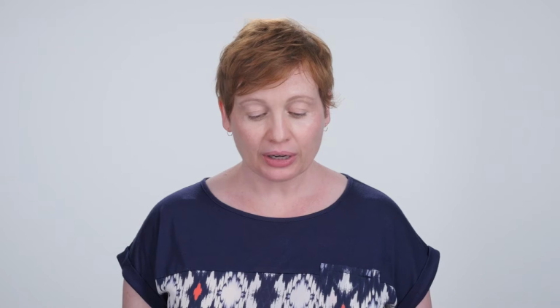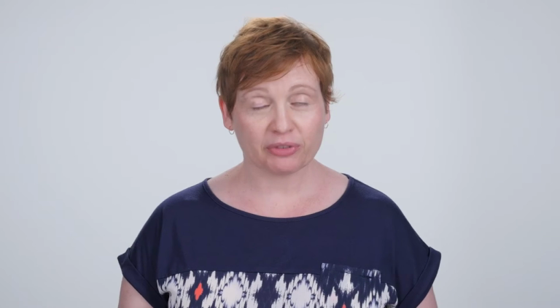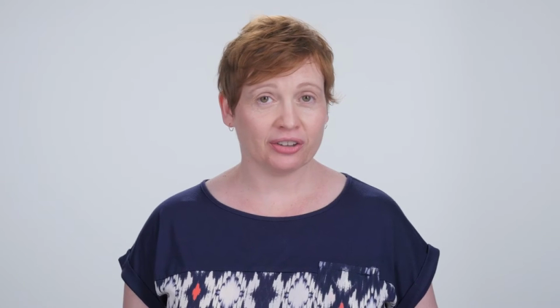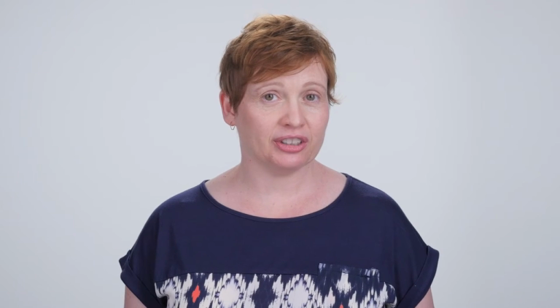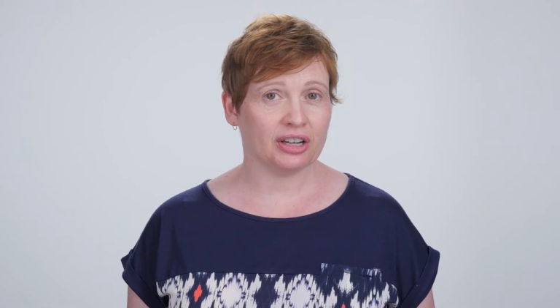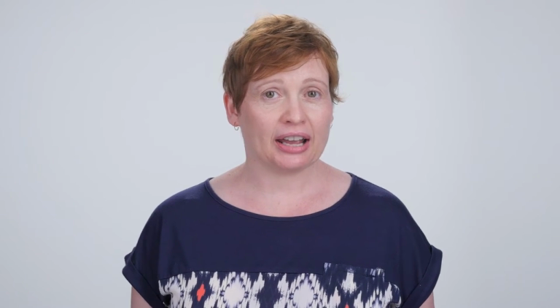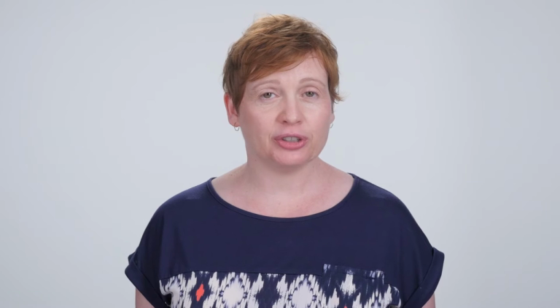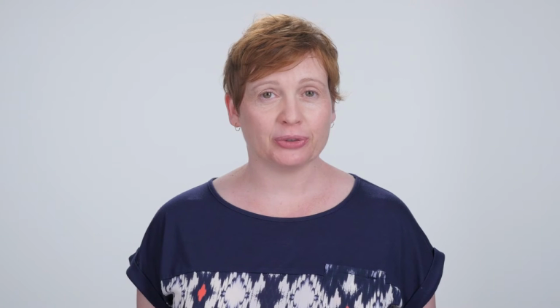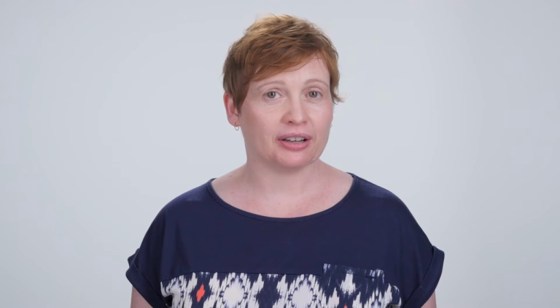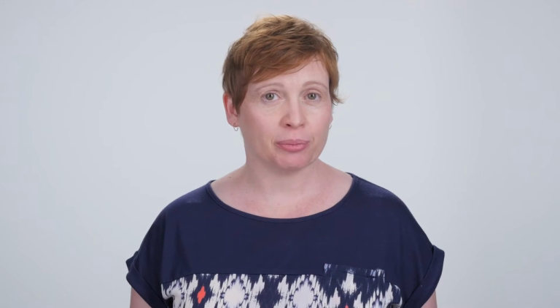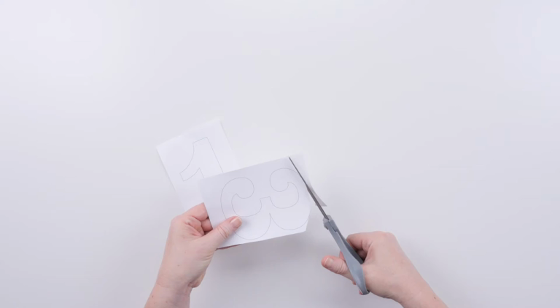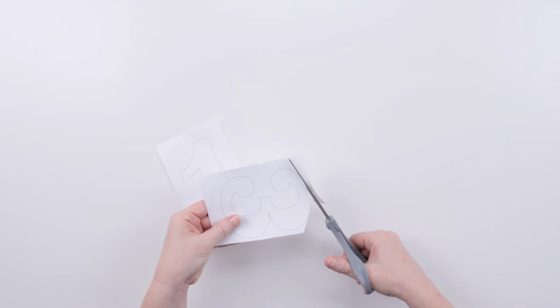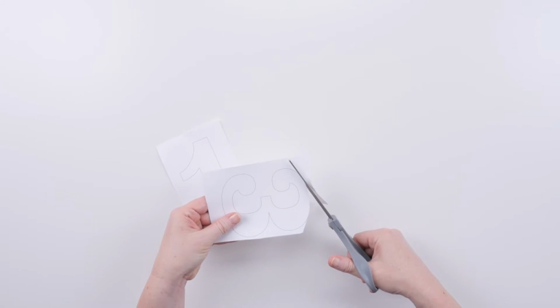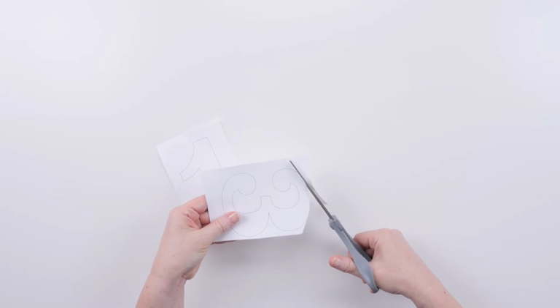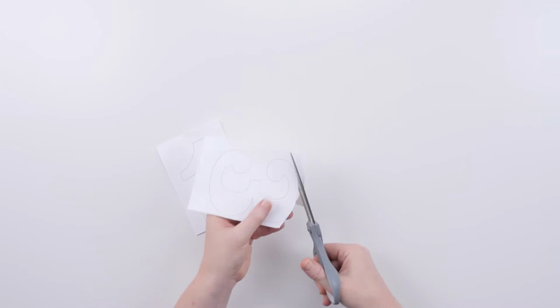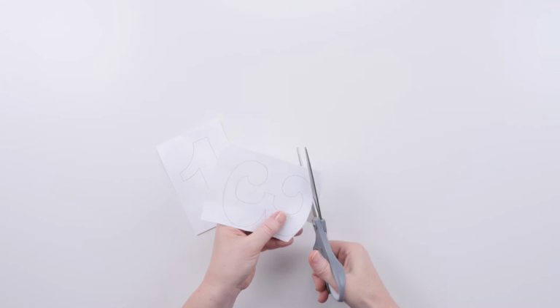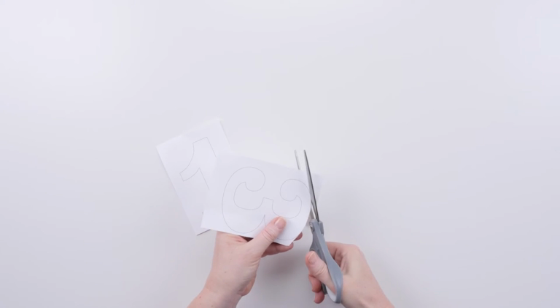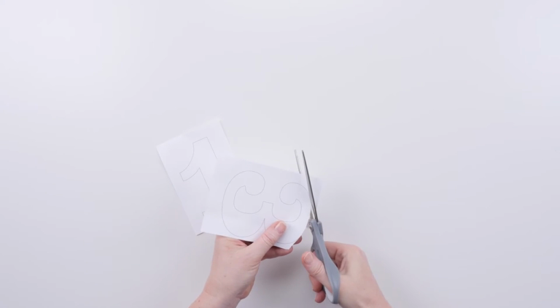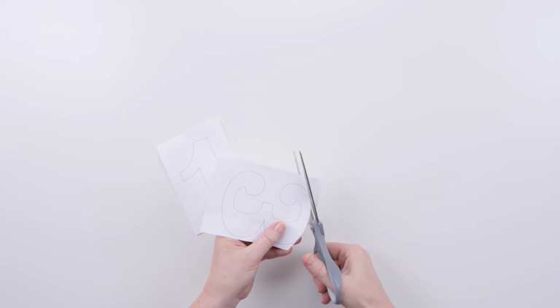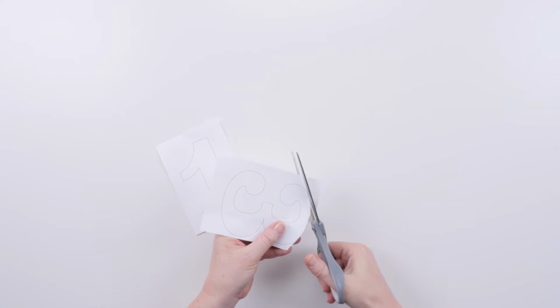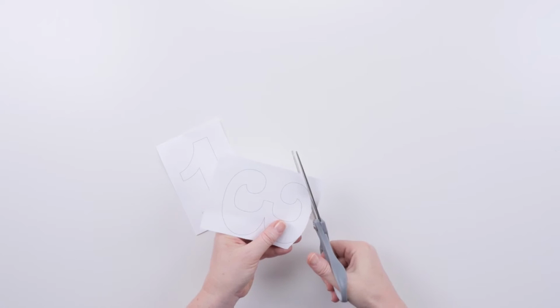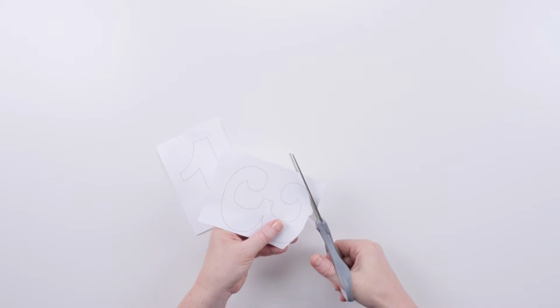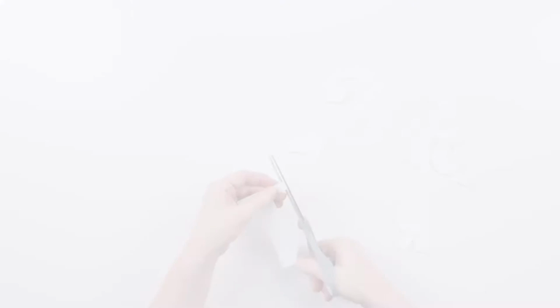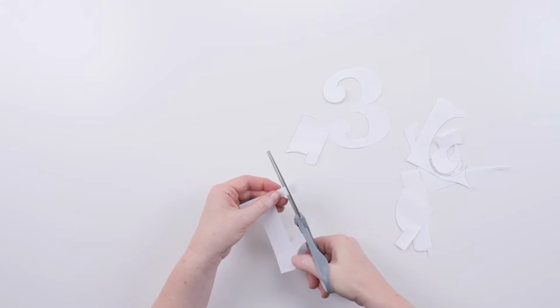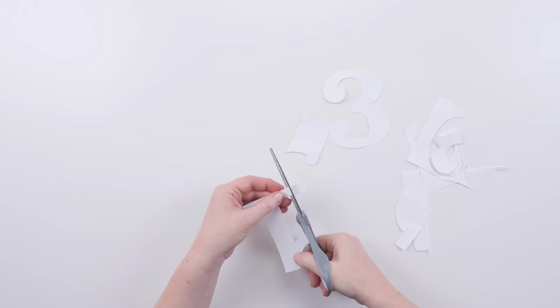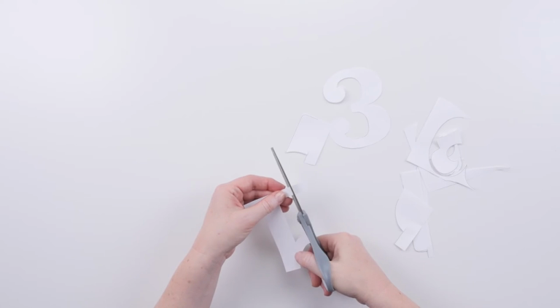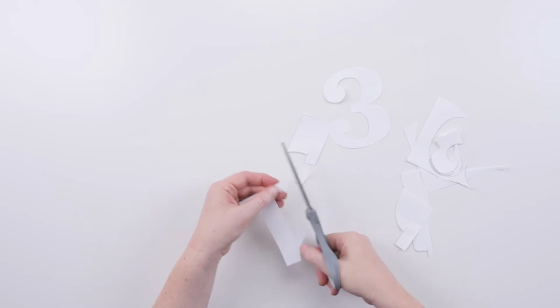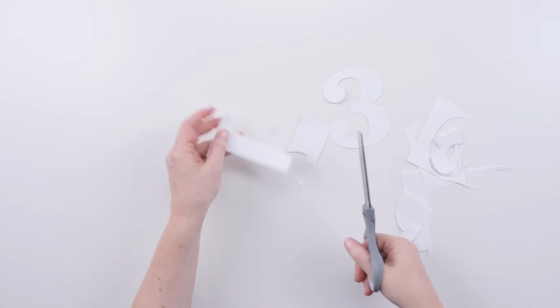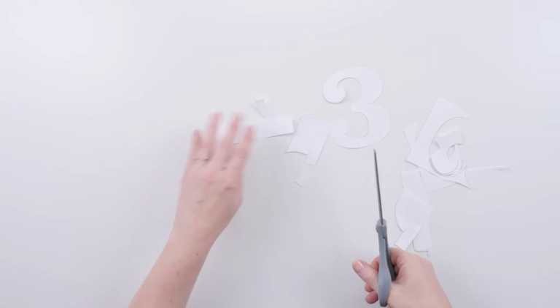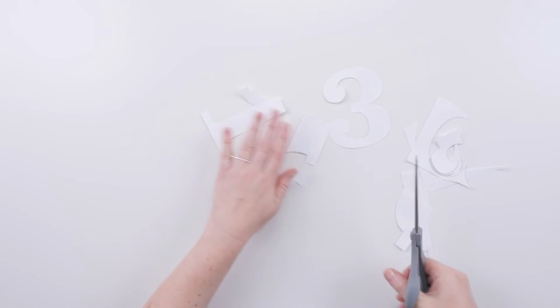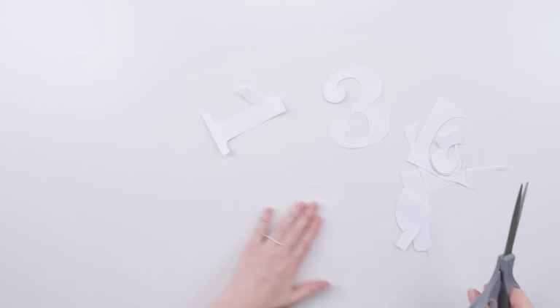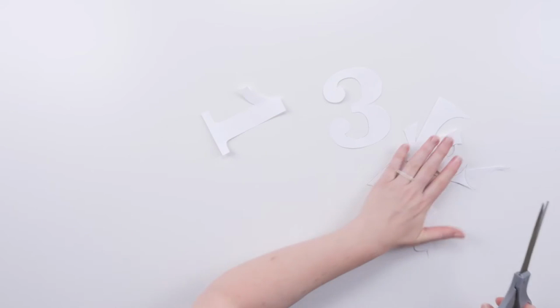So we've got all our stuff together and our first step is going to be to cut our numbers out. We're almost done with the three and now I'm going to start on the one. Okay, so my numbers are all cut out and the next step is the fun part.